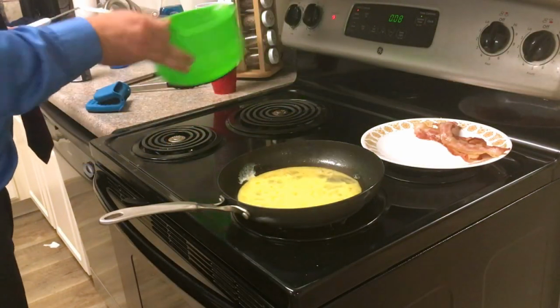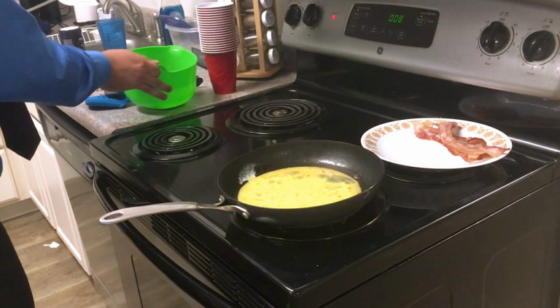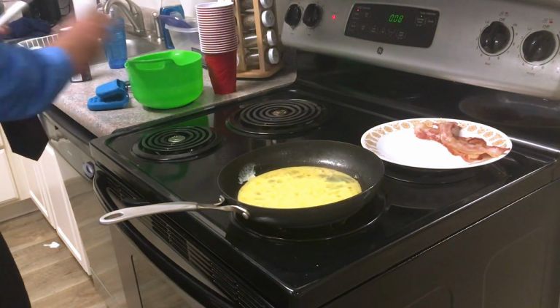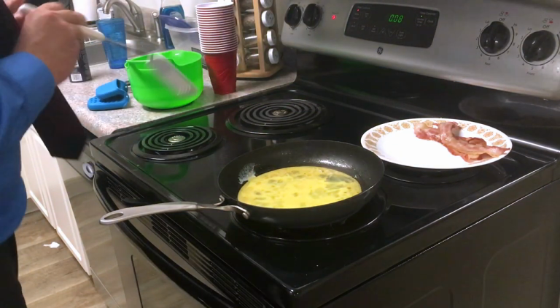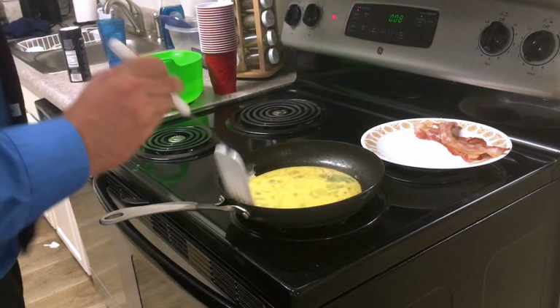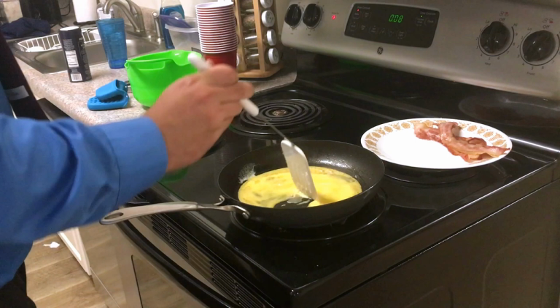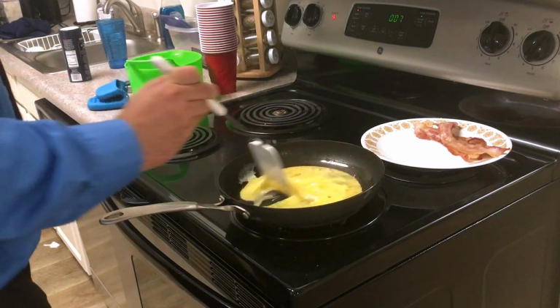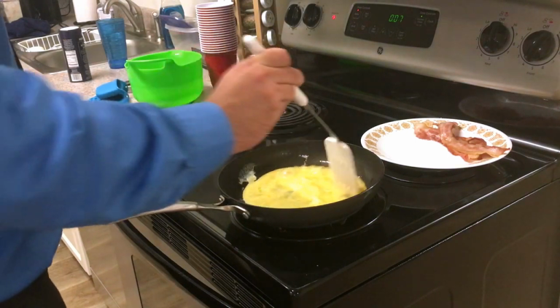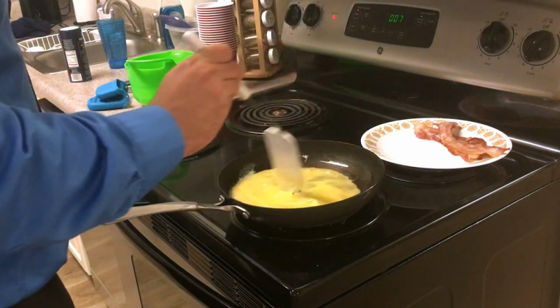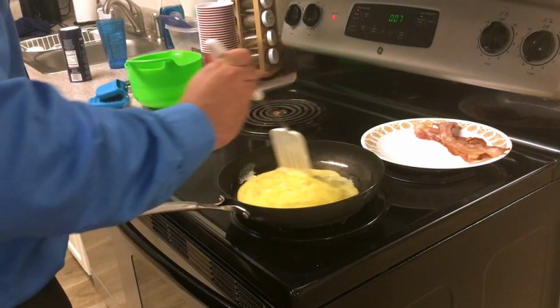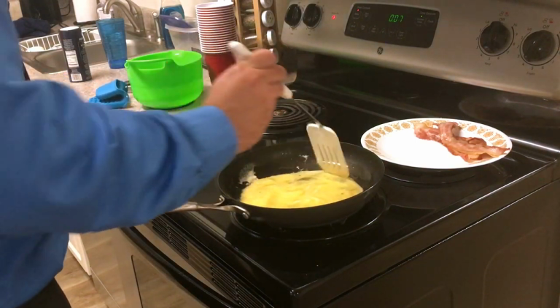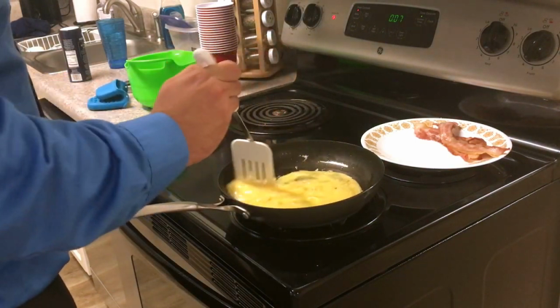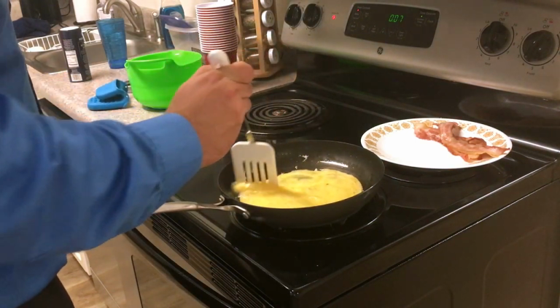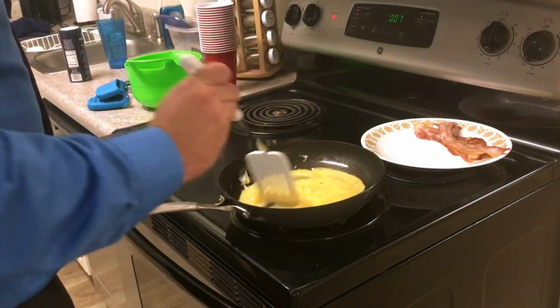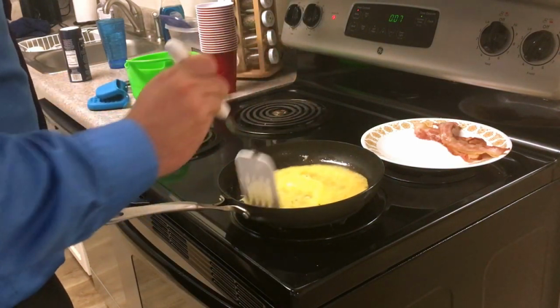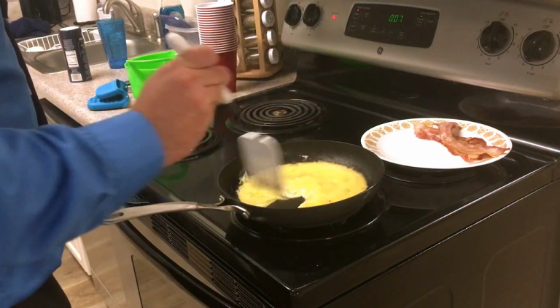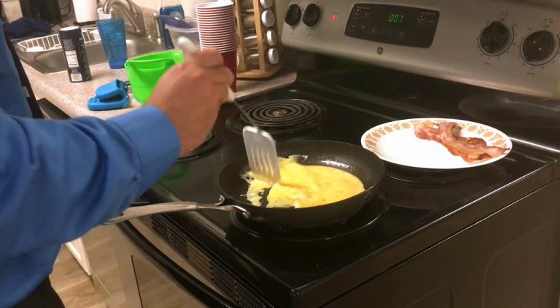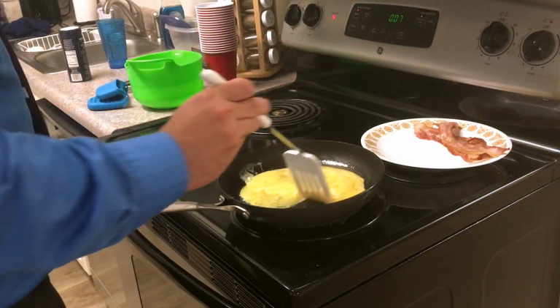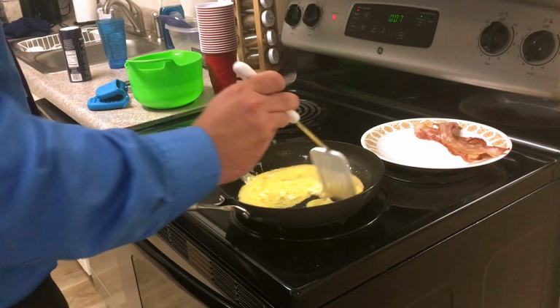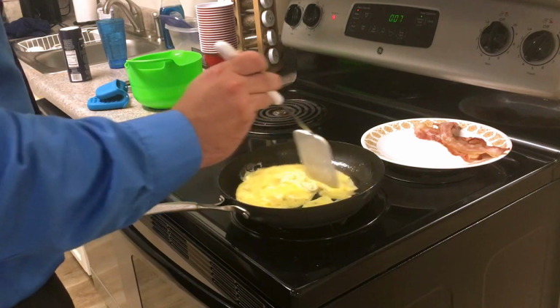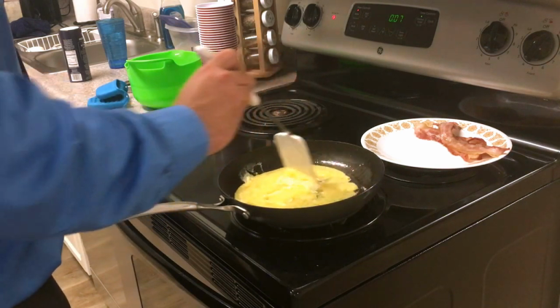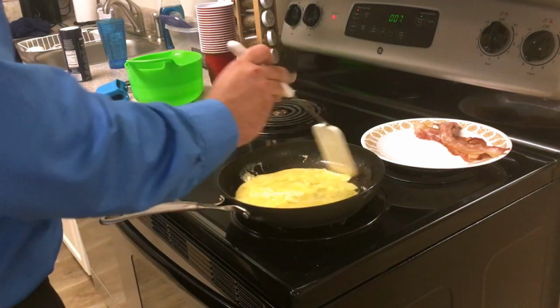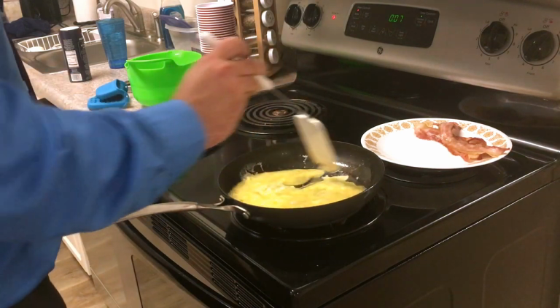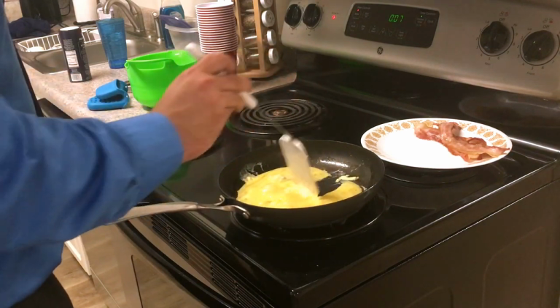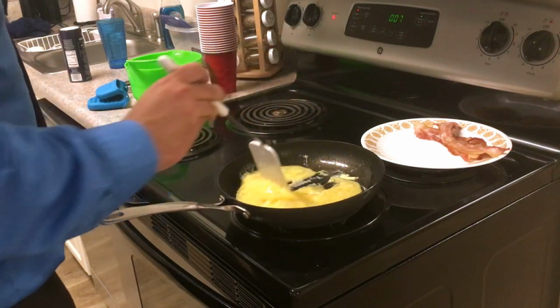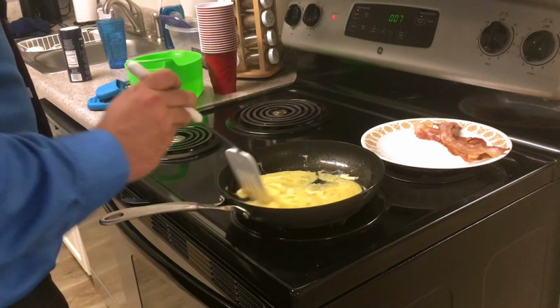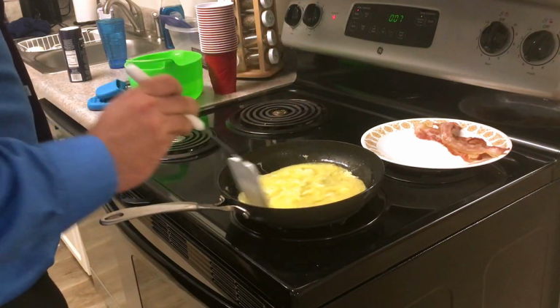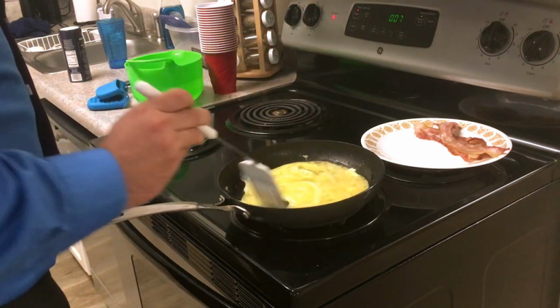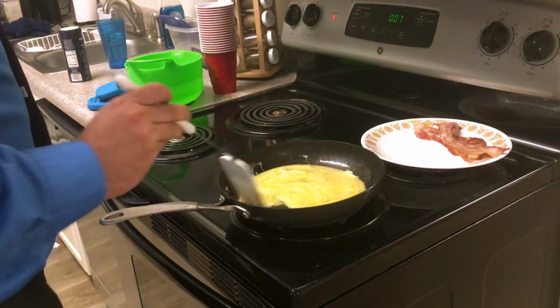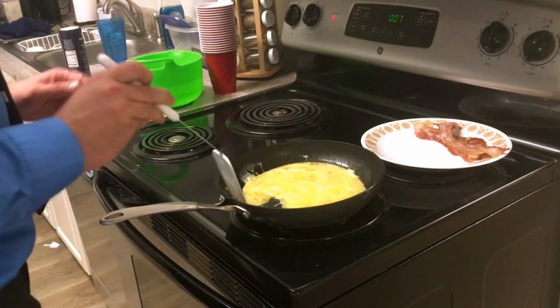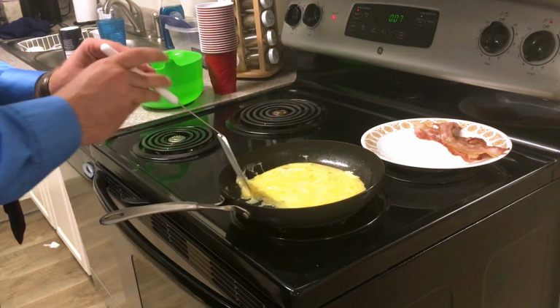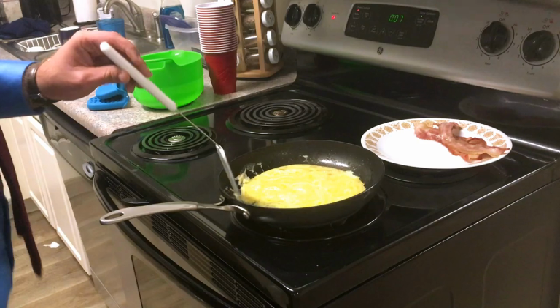The bacon grease is nice and hot. Since we're doing scrambled, we just move them around the pan — keep them moving so they don't get stuck. The bacon grease helps add flavor and cooks them up really nice and quick.